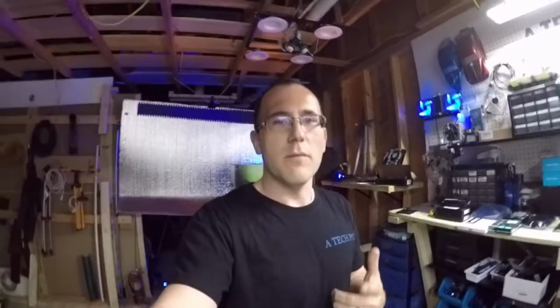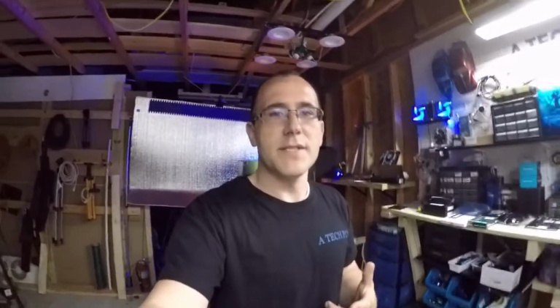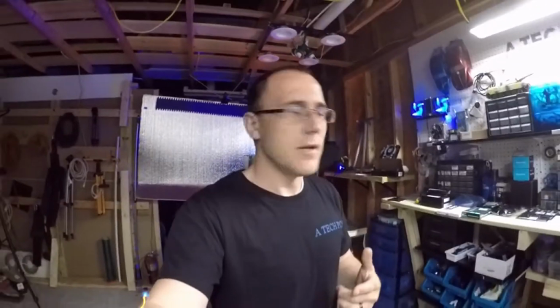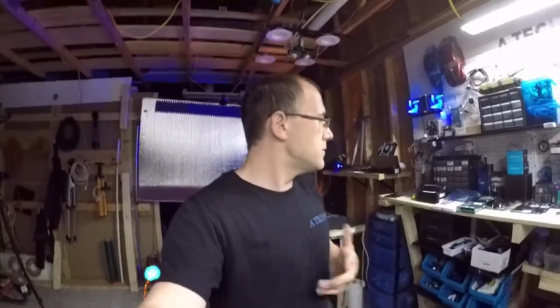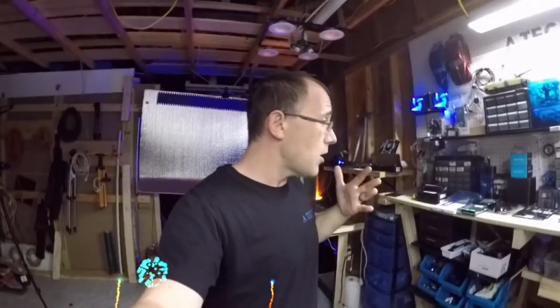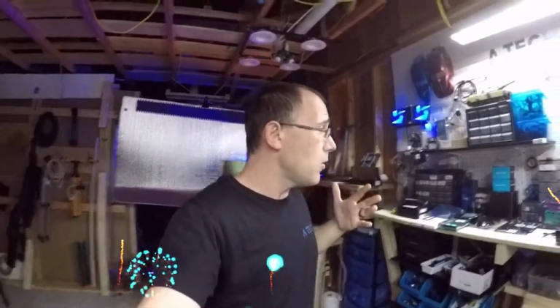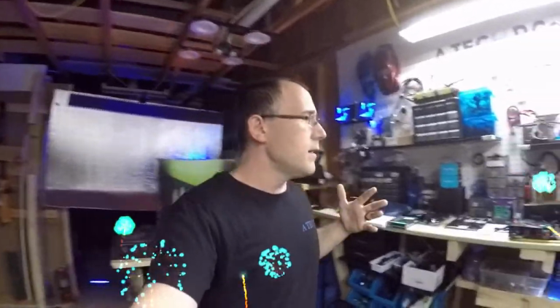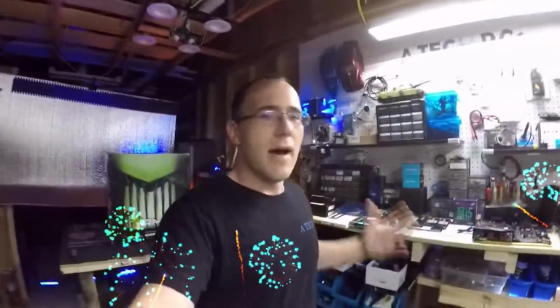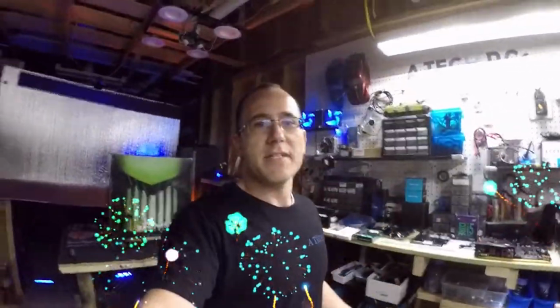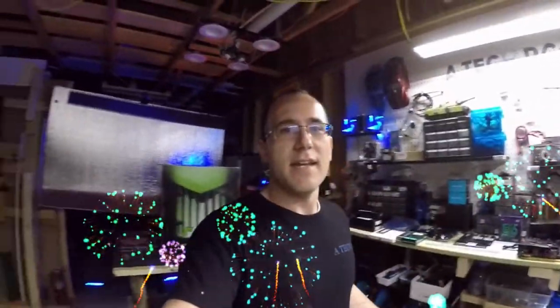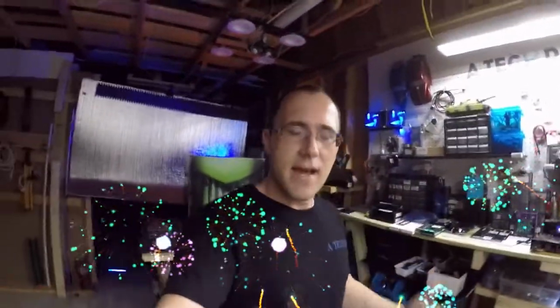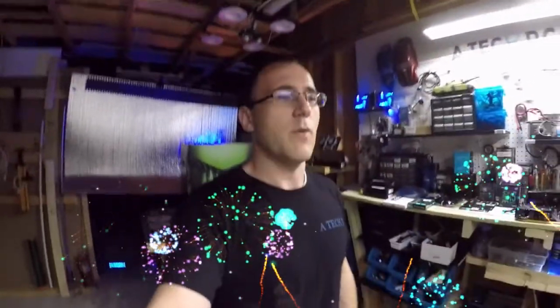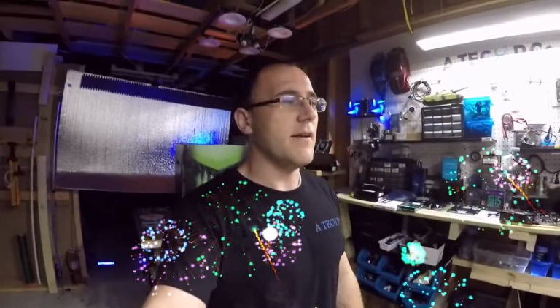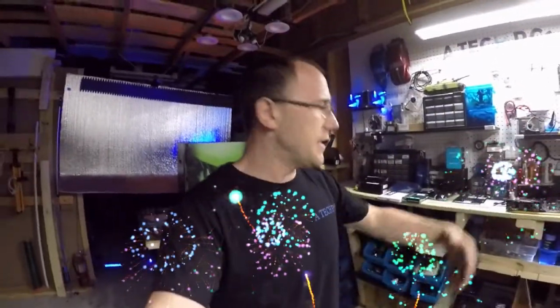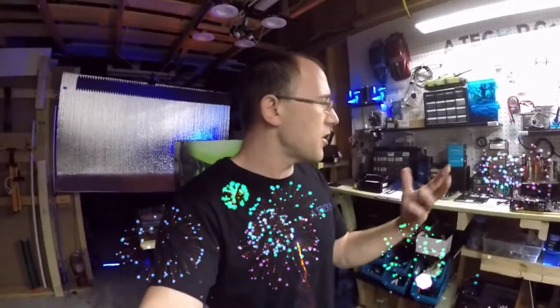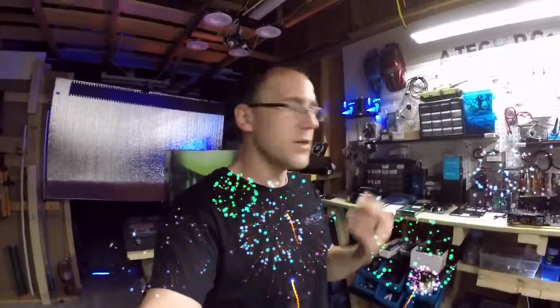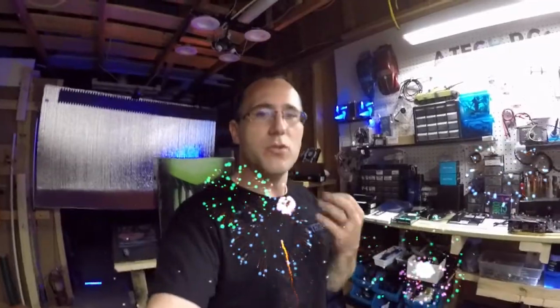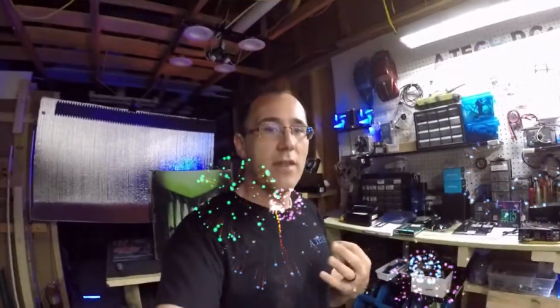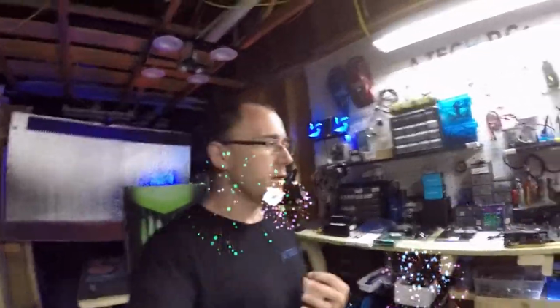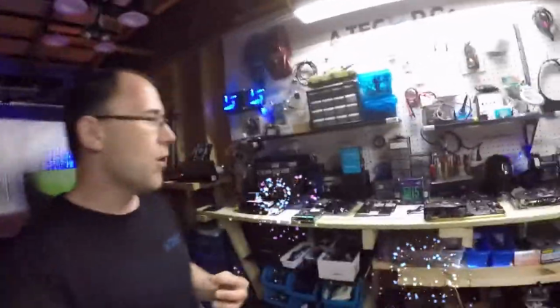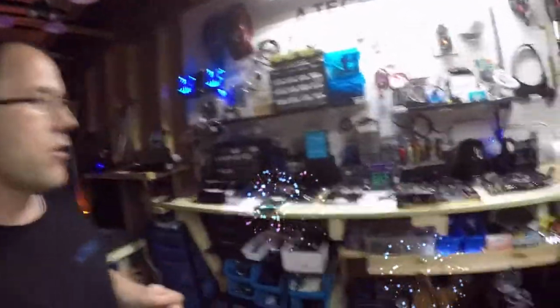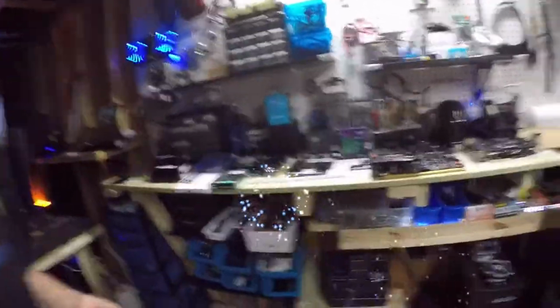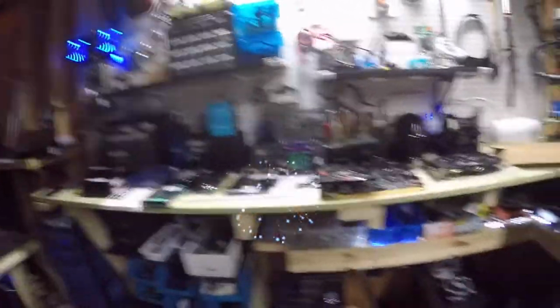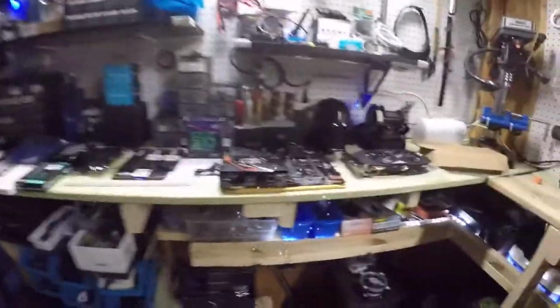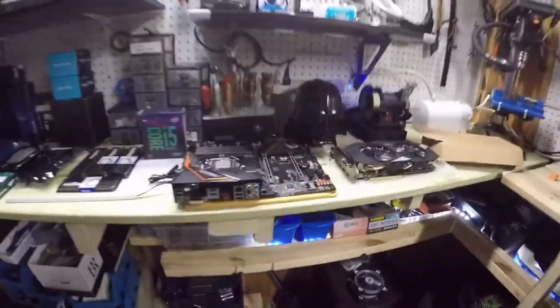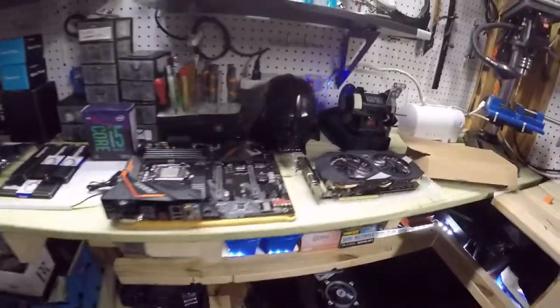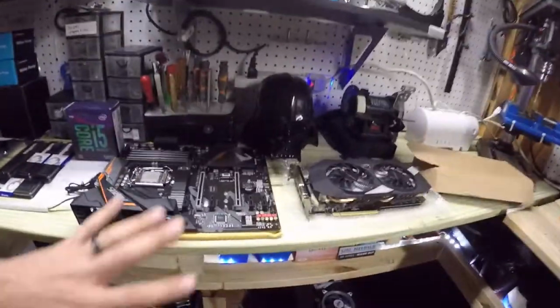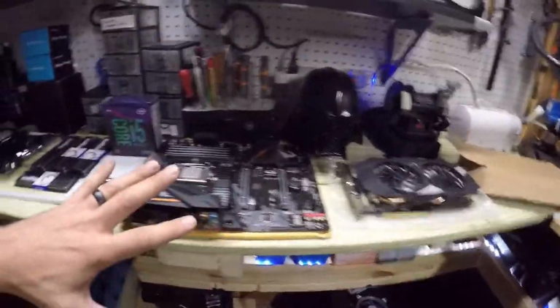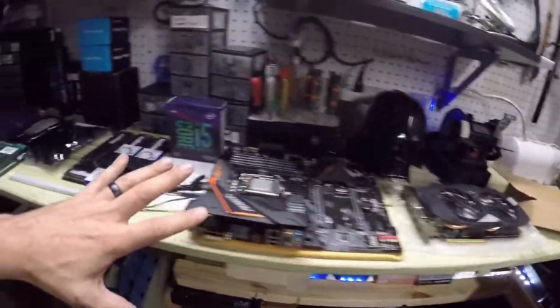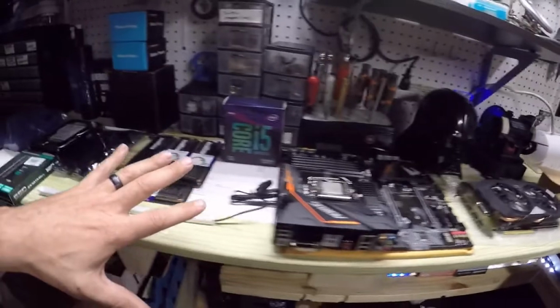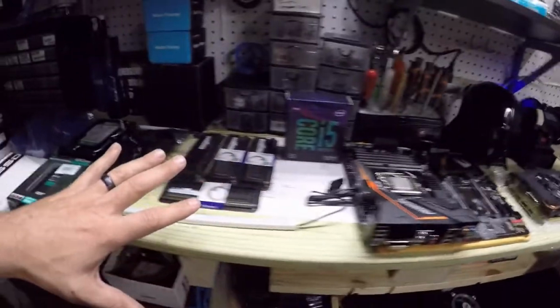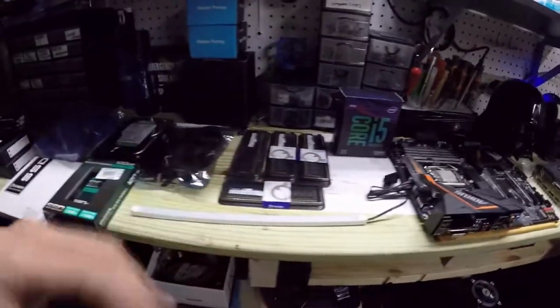Welcome back to the channel. I am excited — it has arrived, it is starting to come together. All of the computer parts are finally starting to show up.